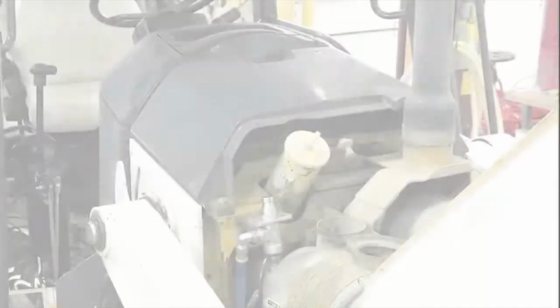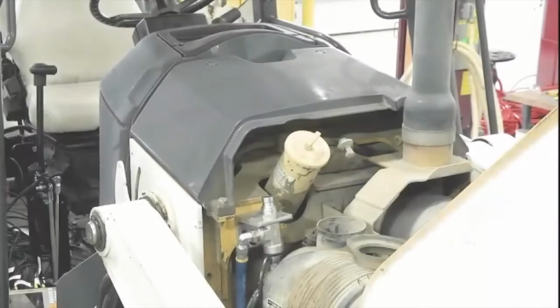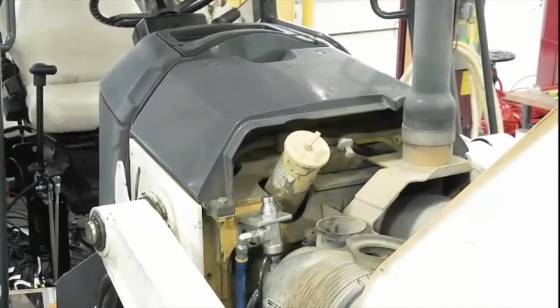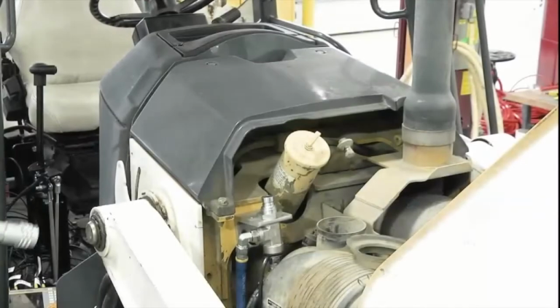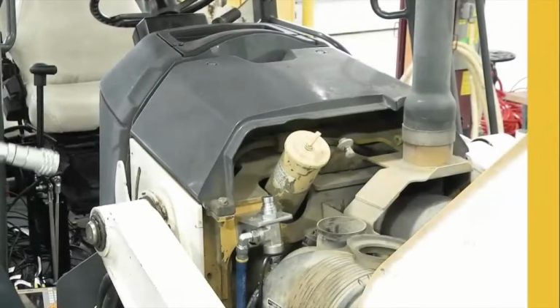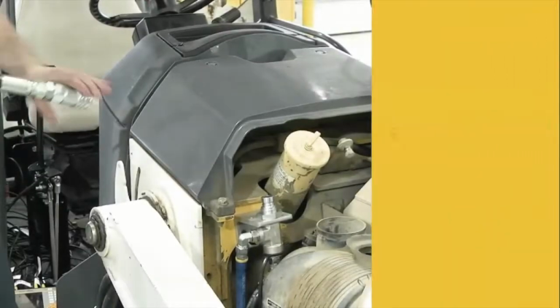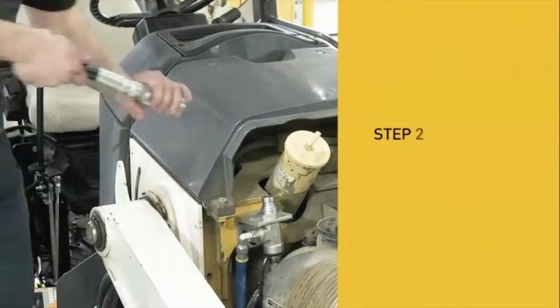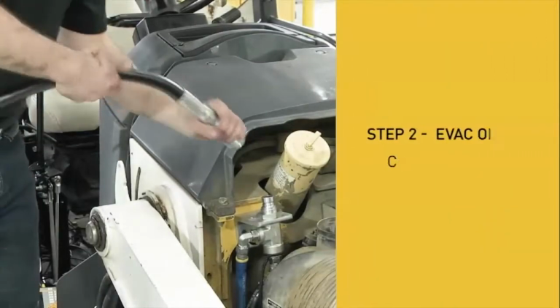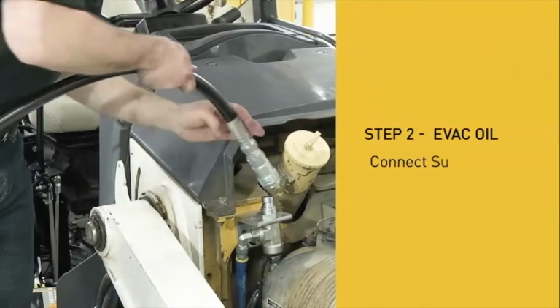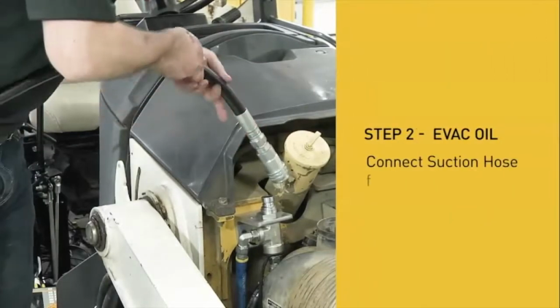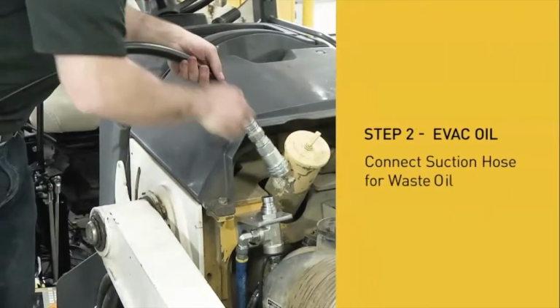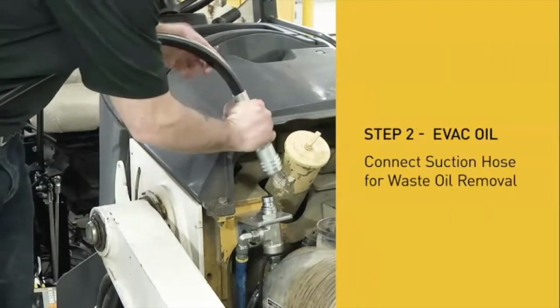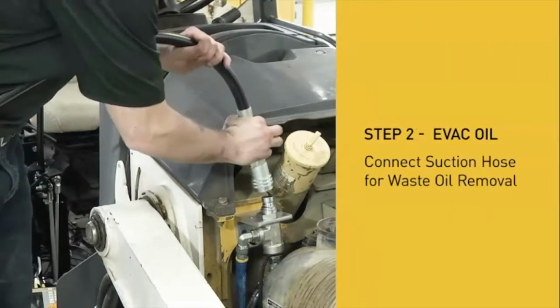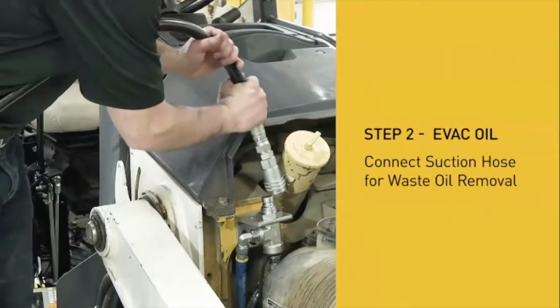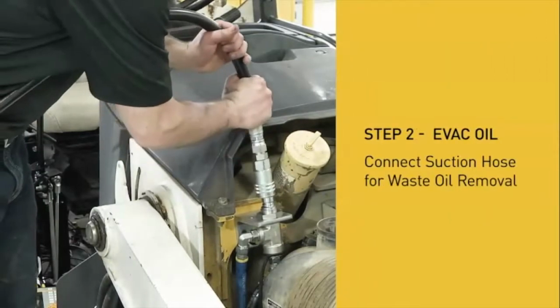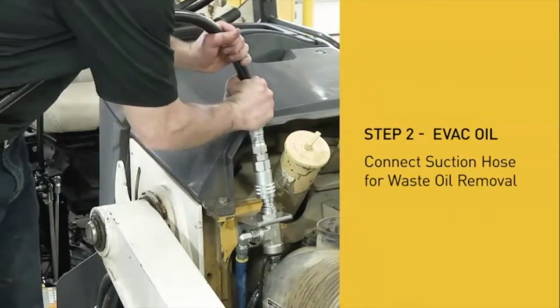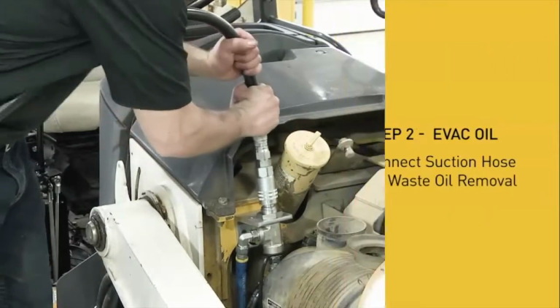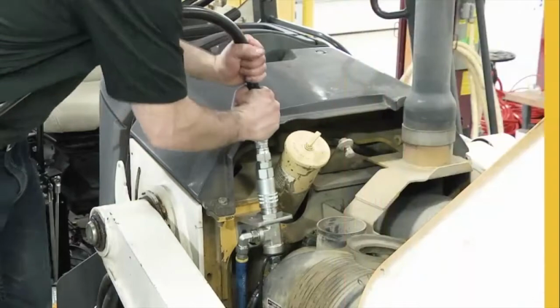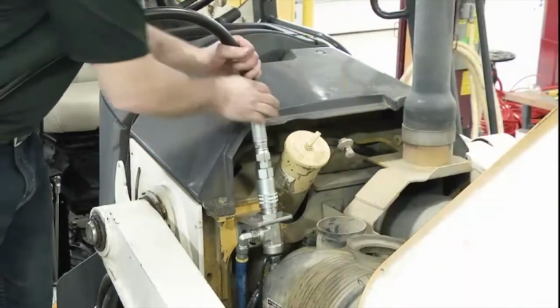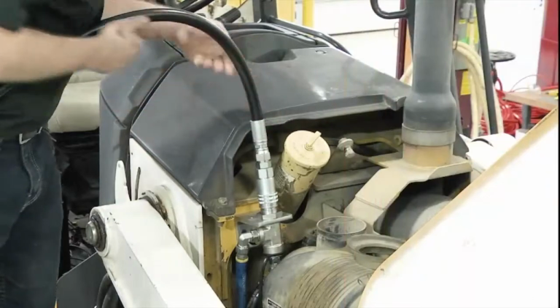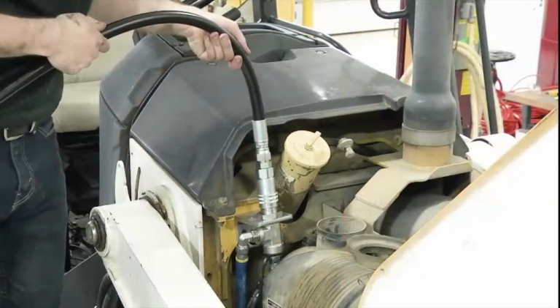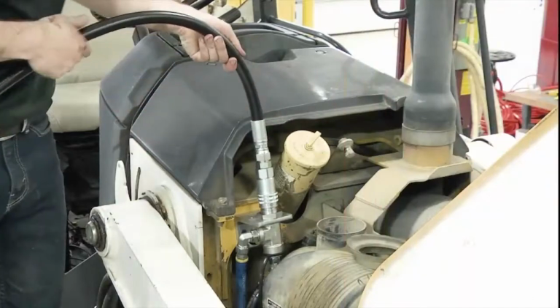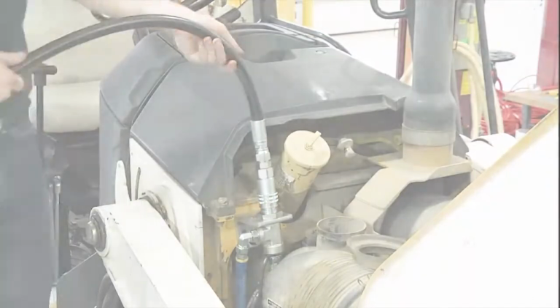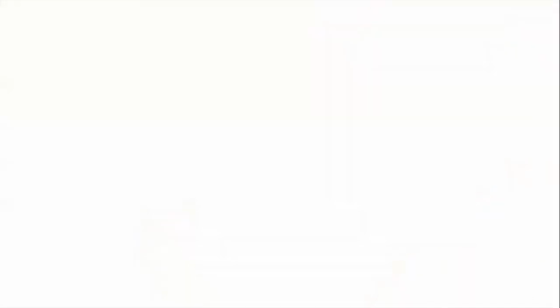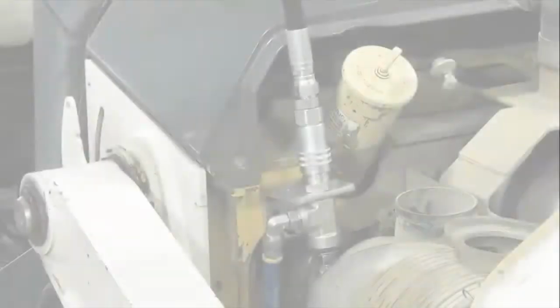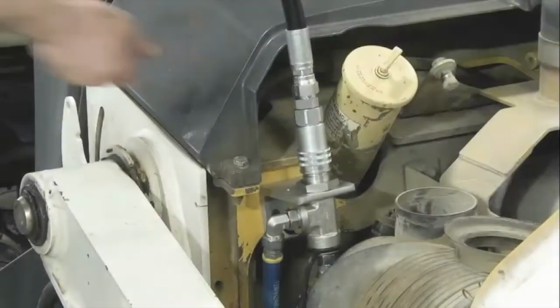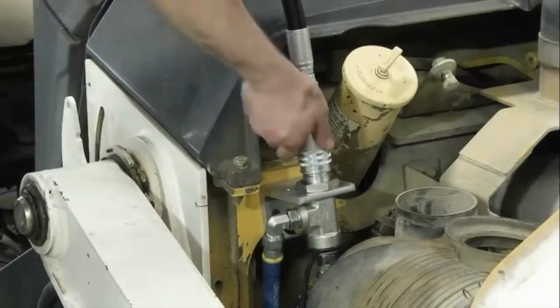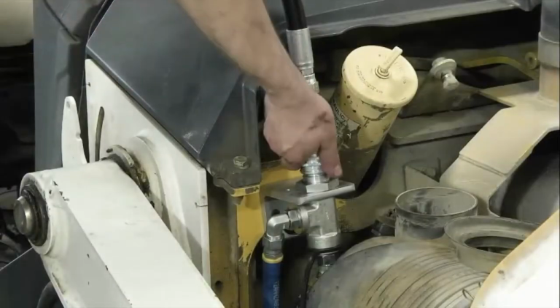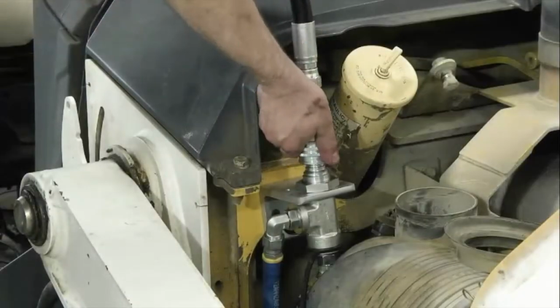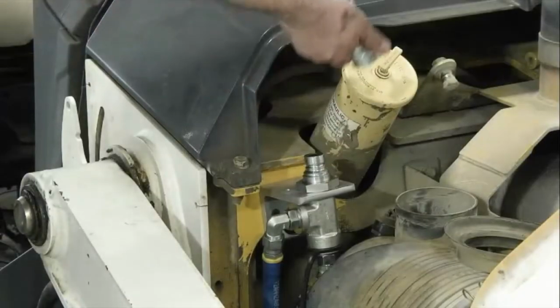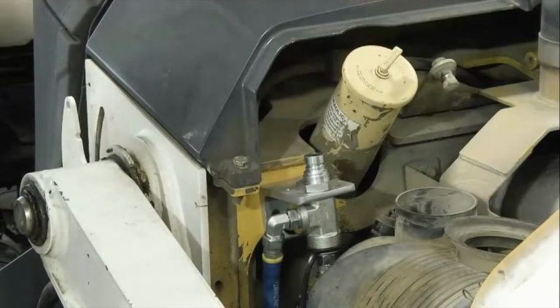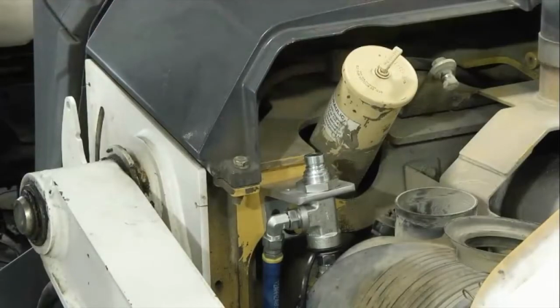Next, connect the waste oil reel to the QuickFit valve to evacuate the old oil cleanly and safely. Remove the waste oil hose once the engine sump is empty.